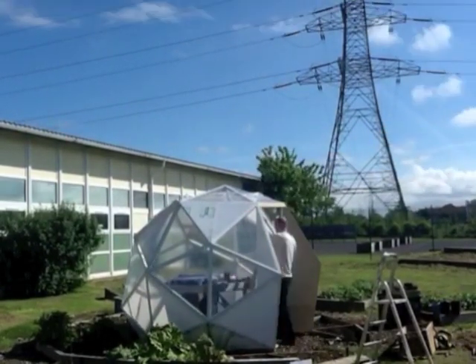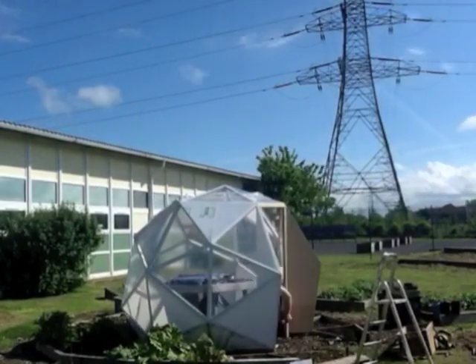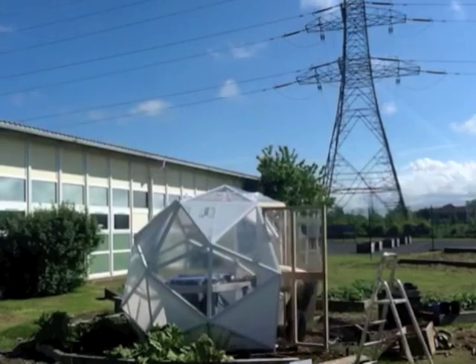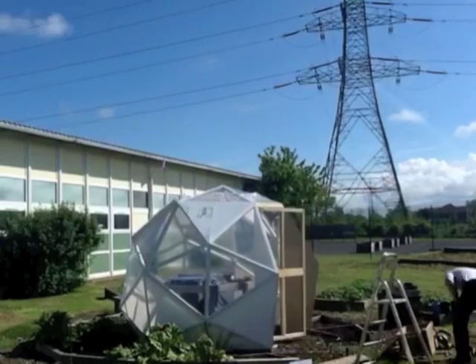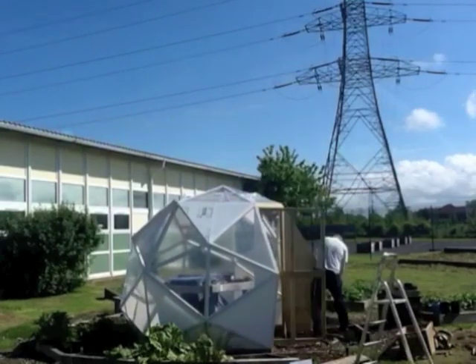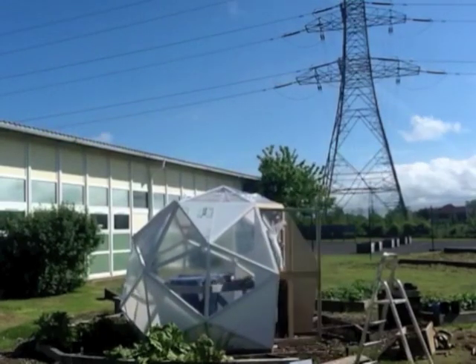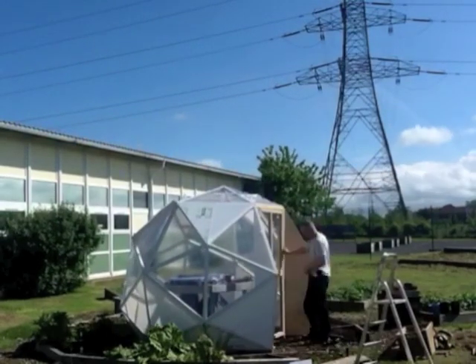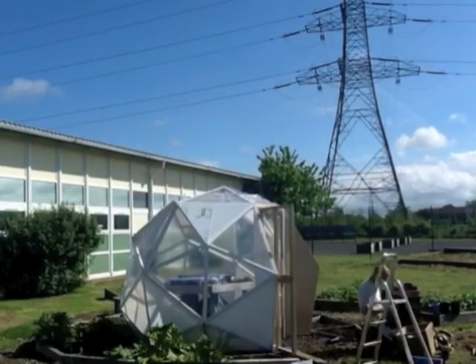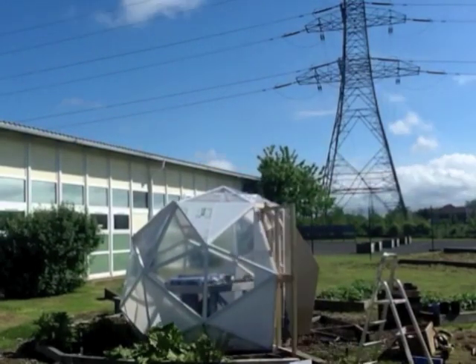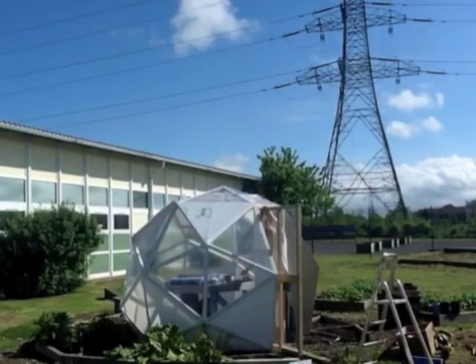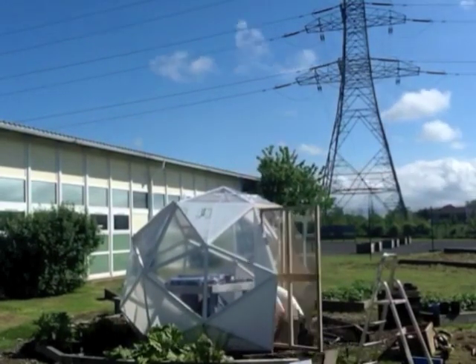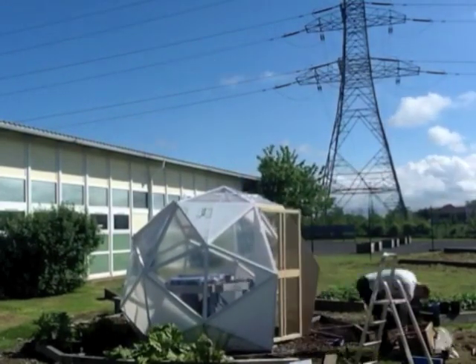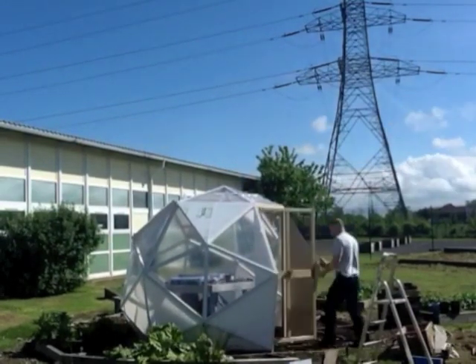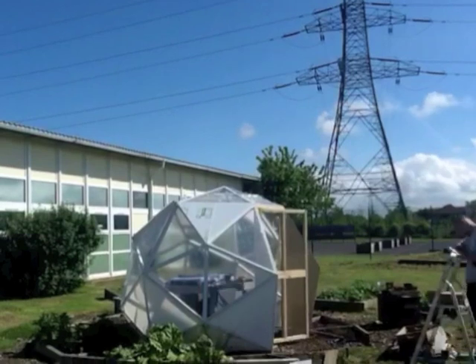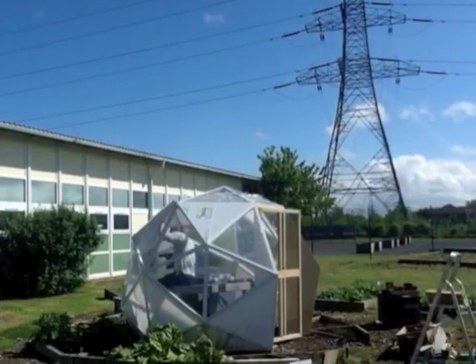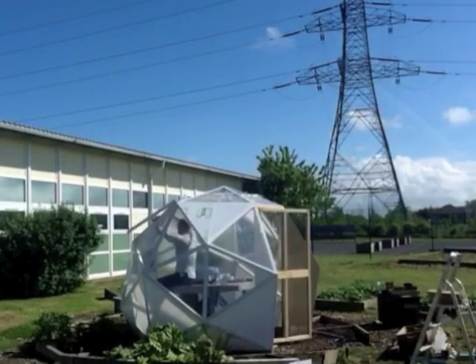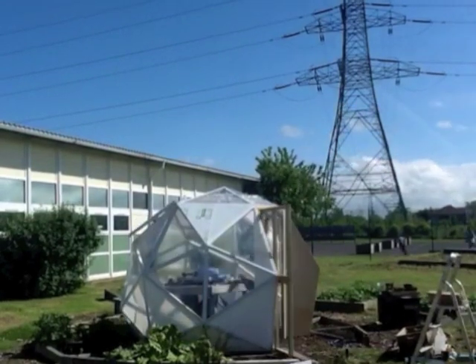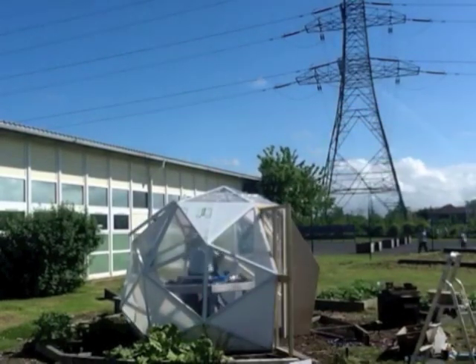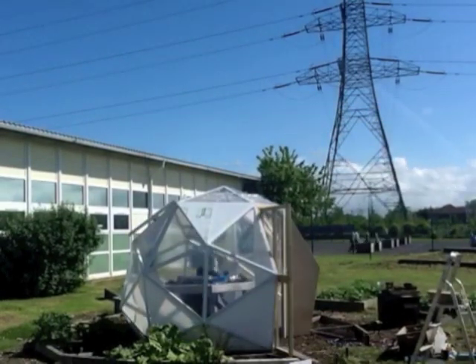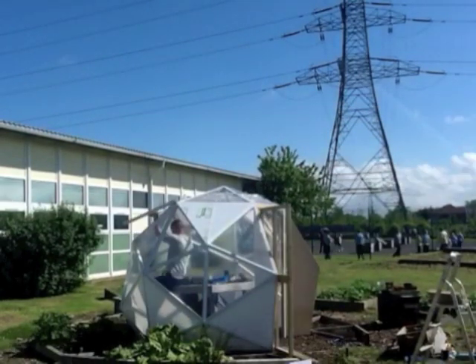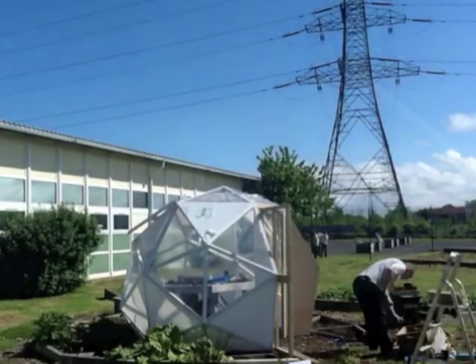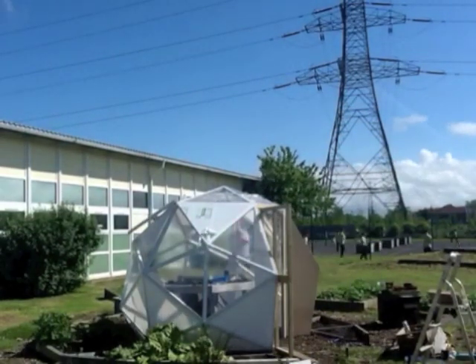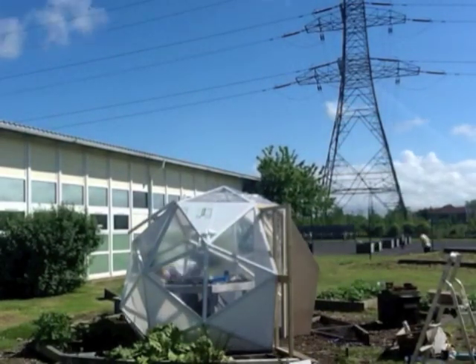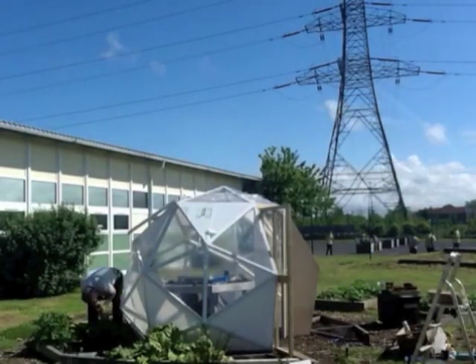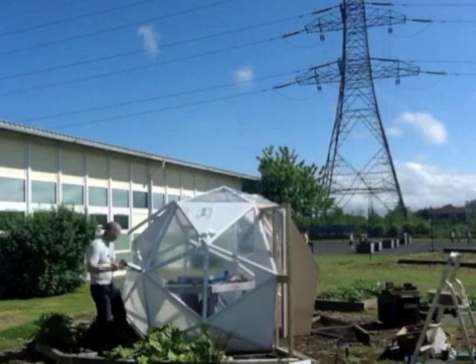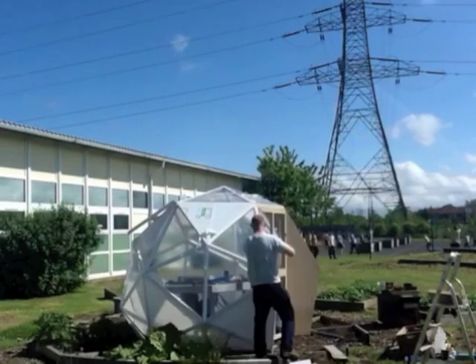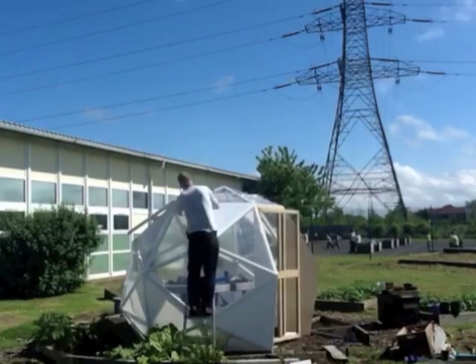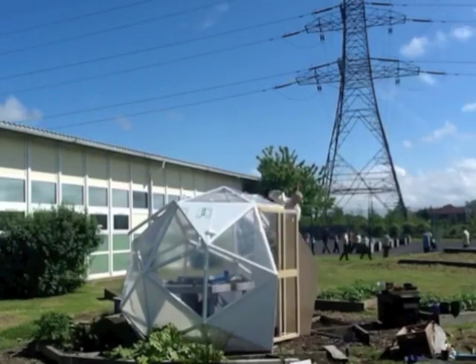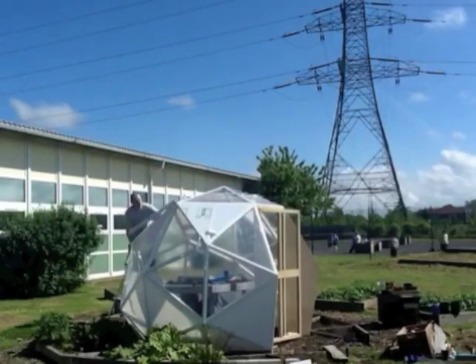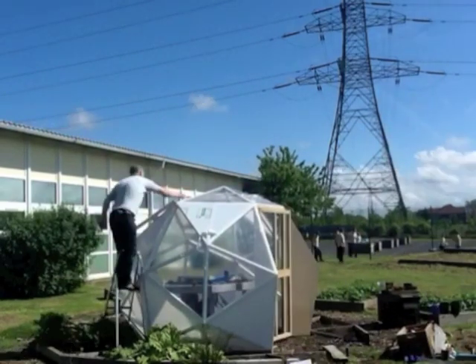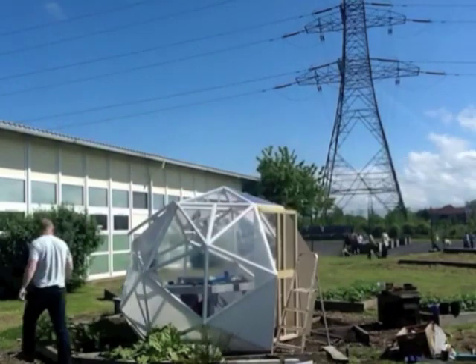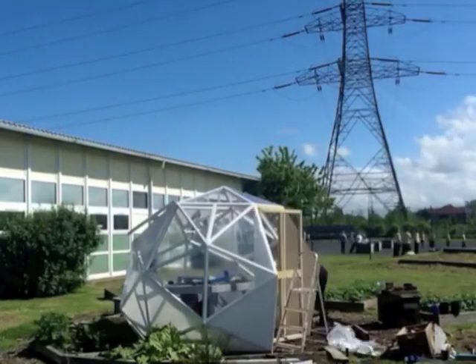You will see the protective tape come off. You can have up to four windows — there is a window there. You are going to have up to four windows around the top panel on this design.